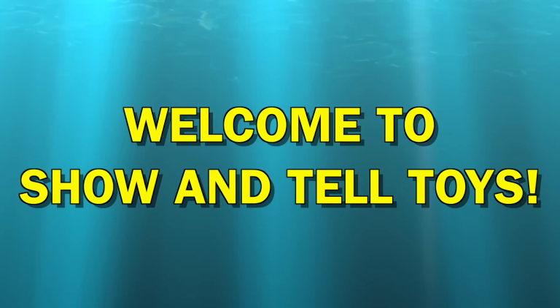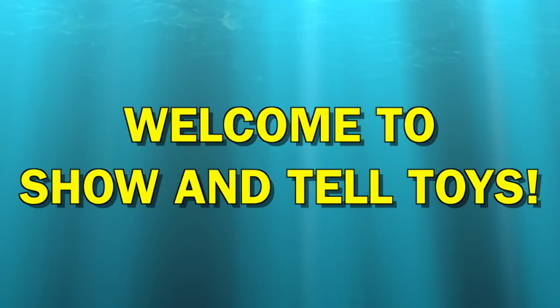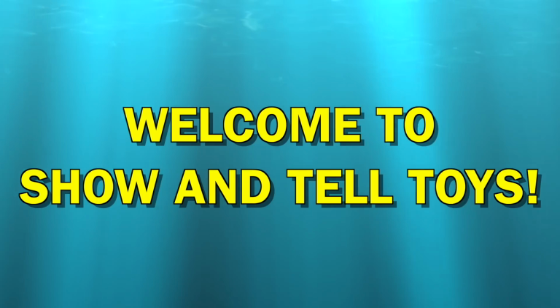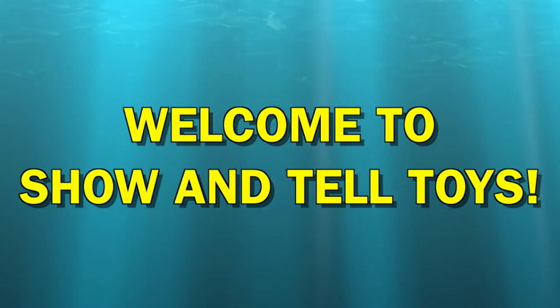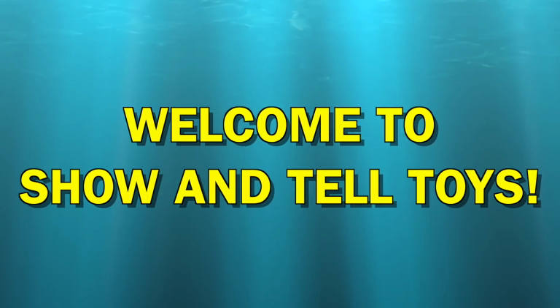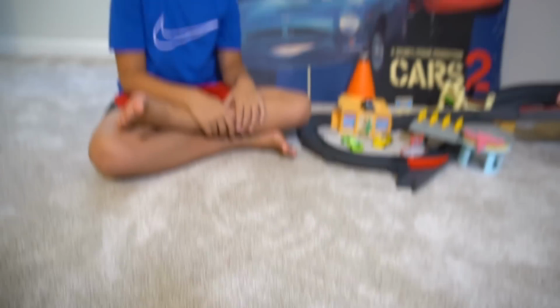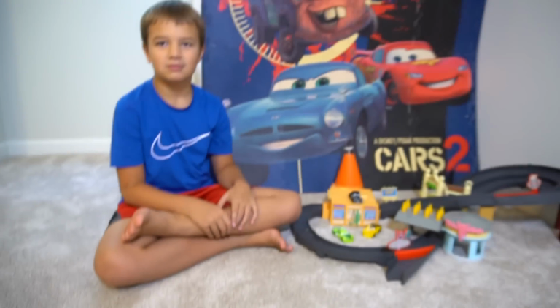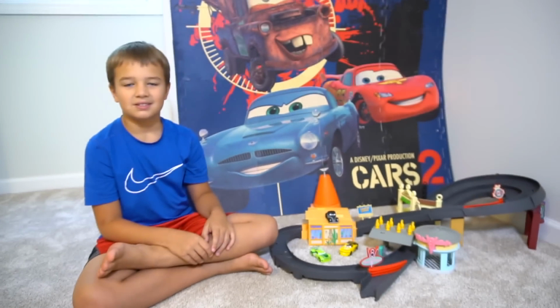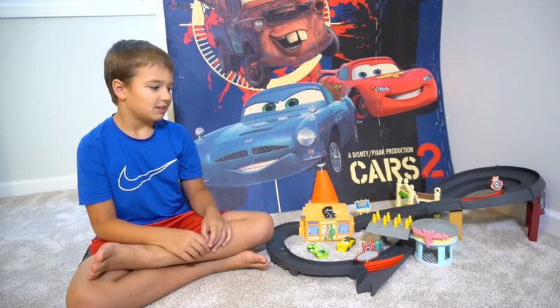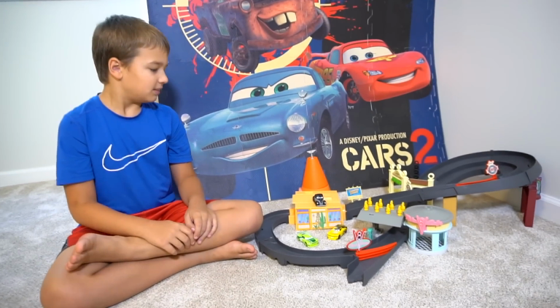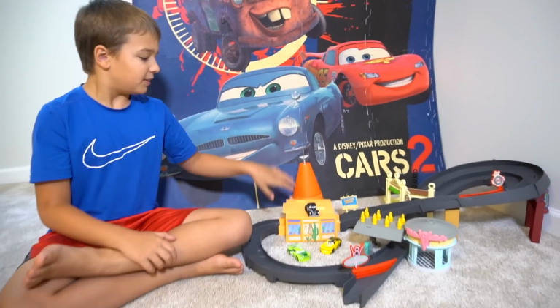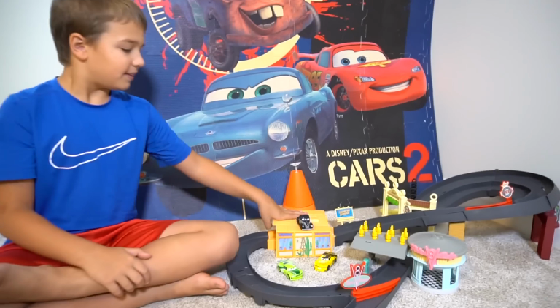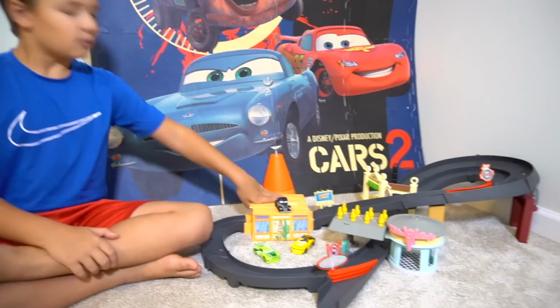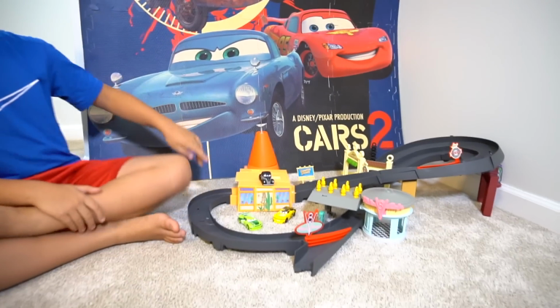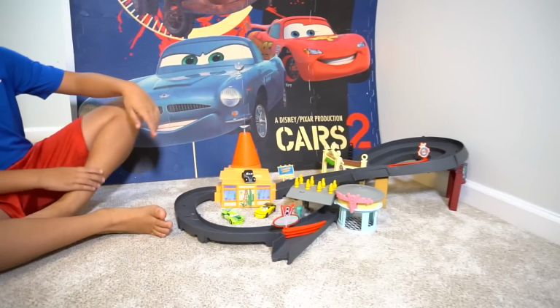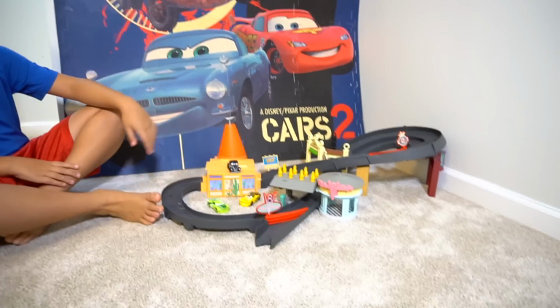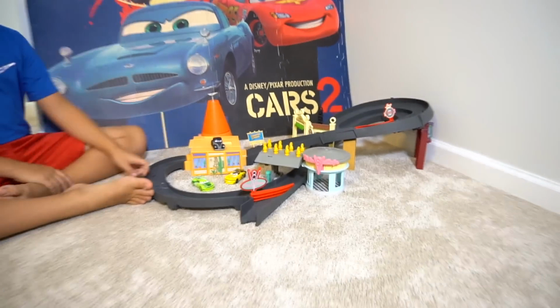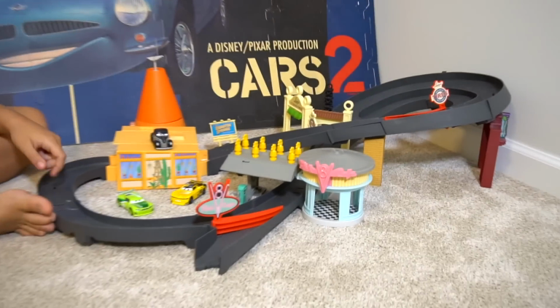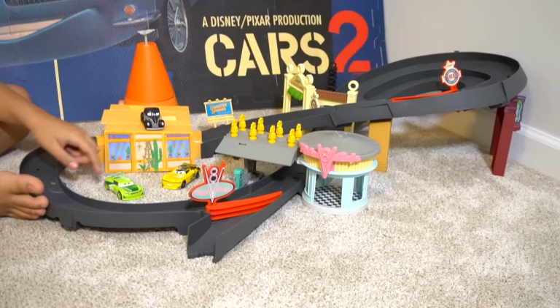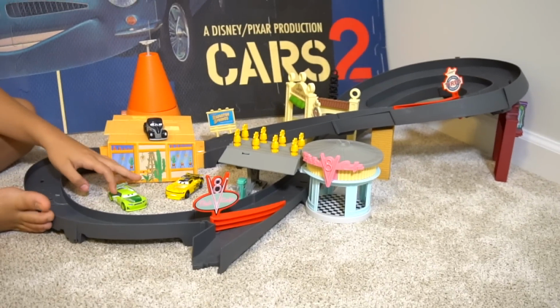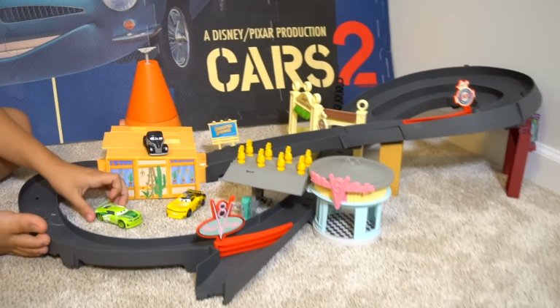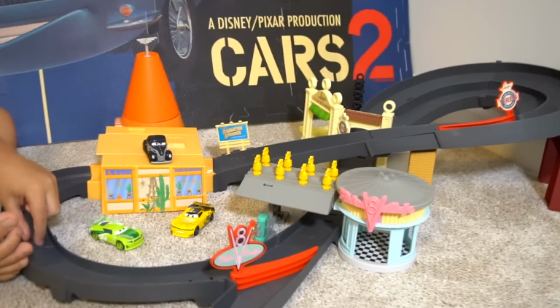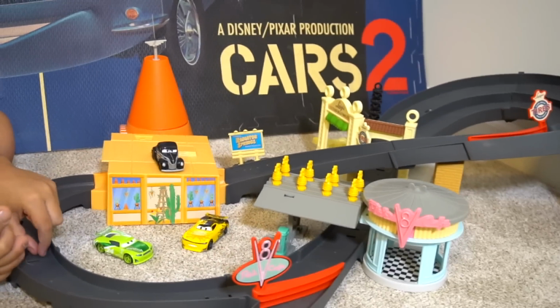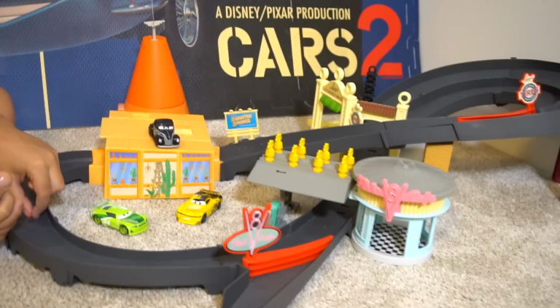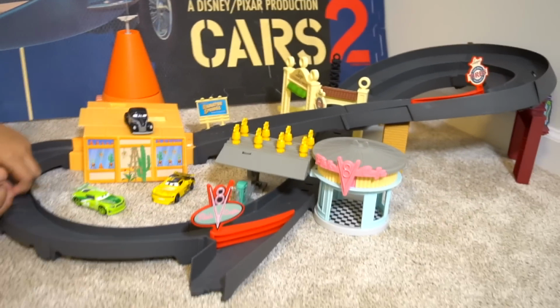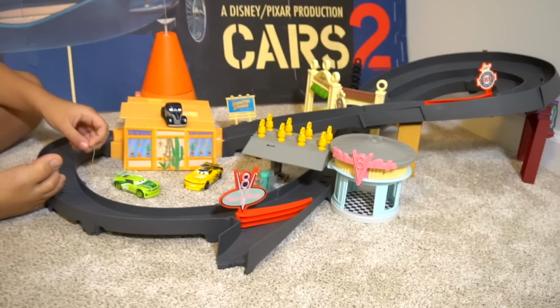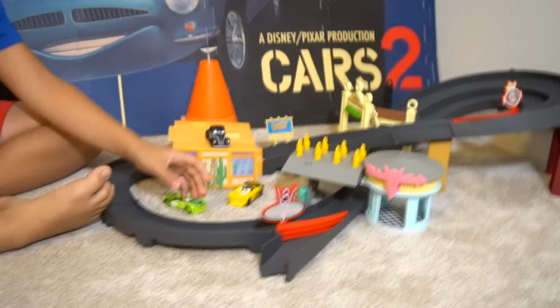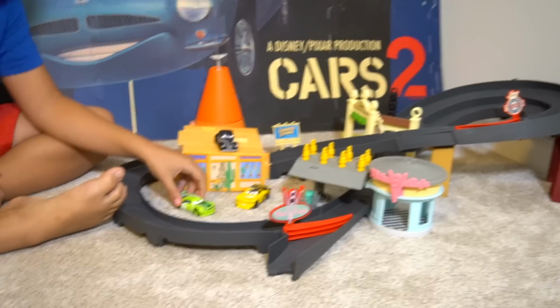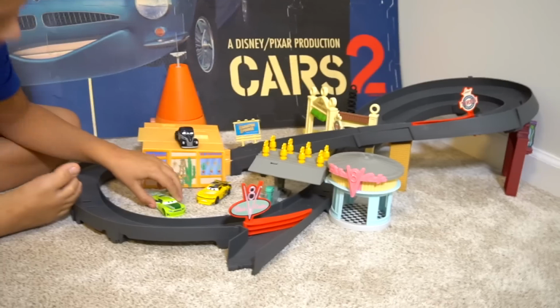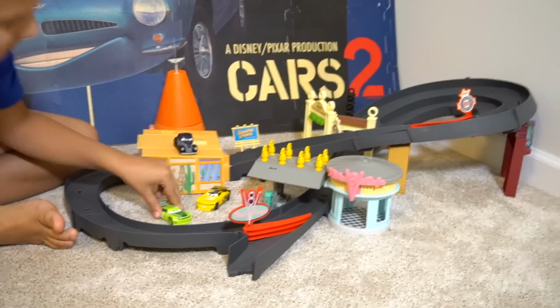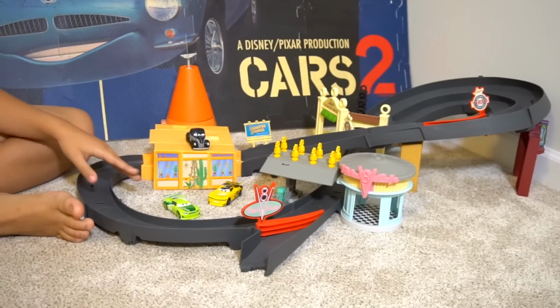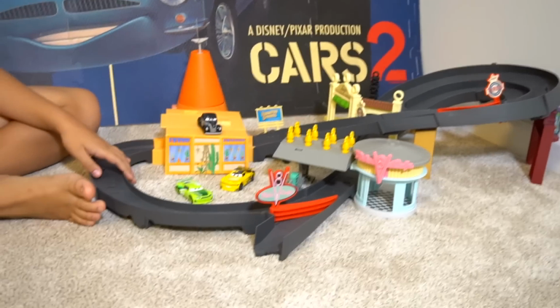Hey guys, welcome to Show and Tell Toys. Well, hey buddy, what are you doing right here? I'm playing with this cool looking track. What kind of track is it though? The Radiator Springs Racetrack. Oh, the Radiator Springs Racetrack!